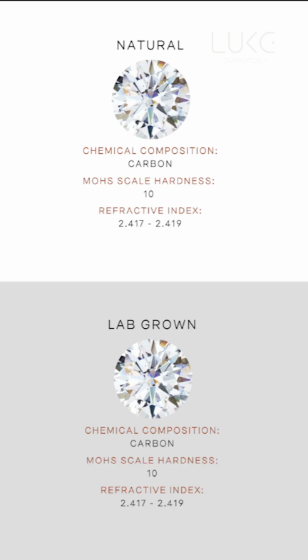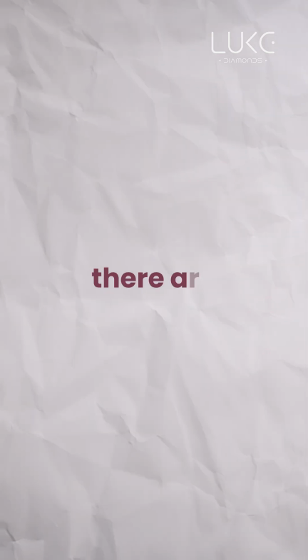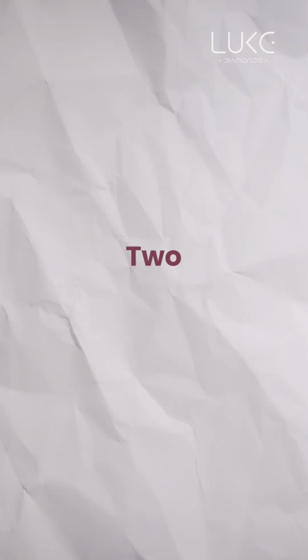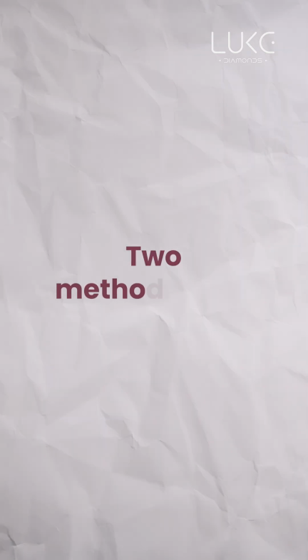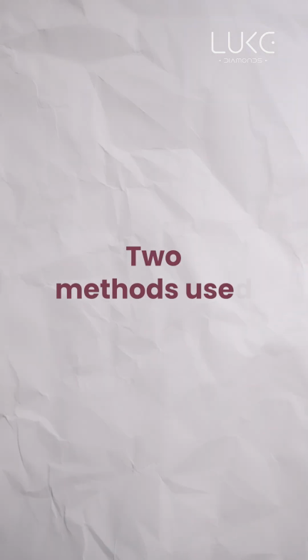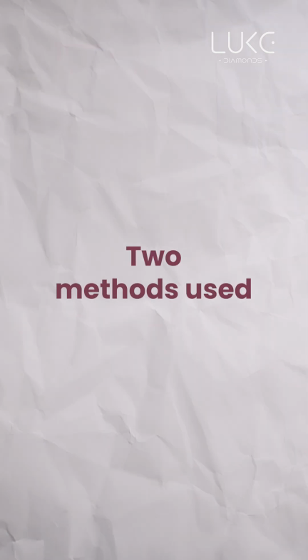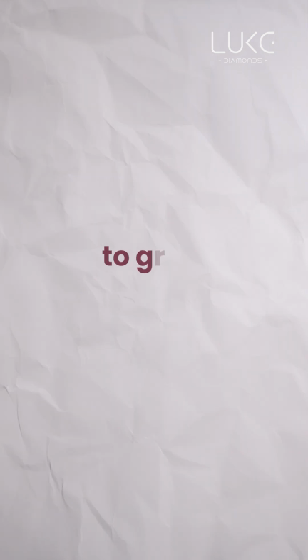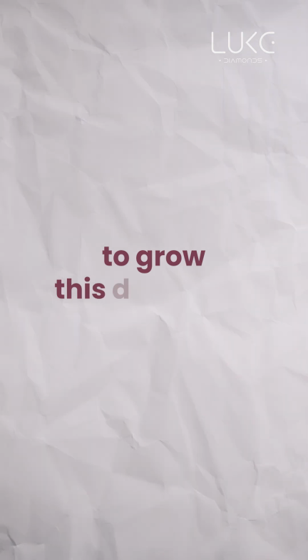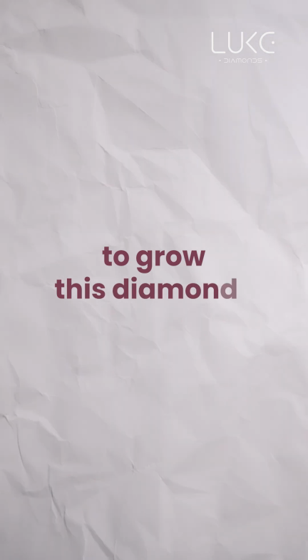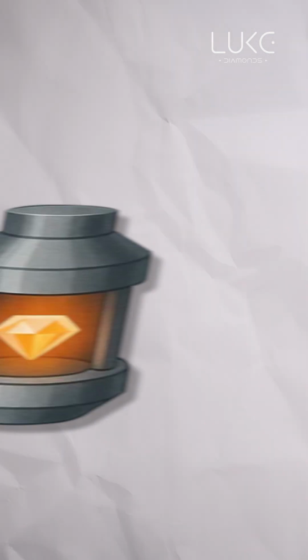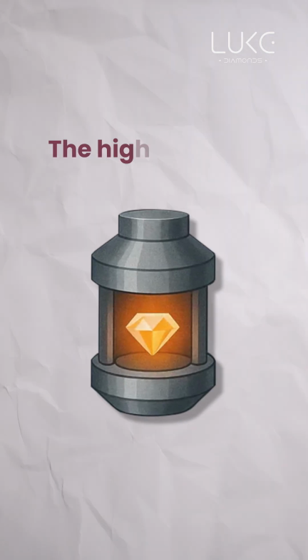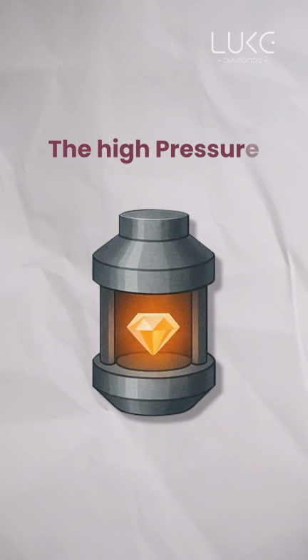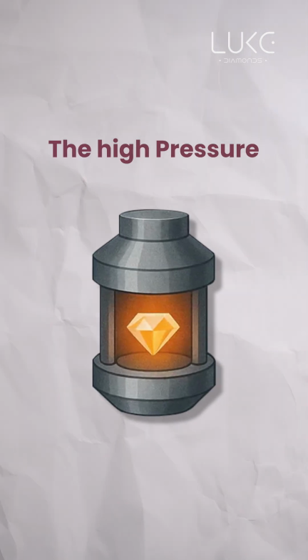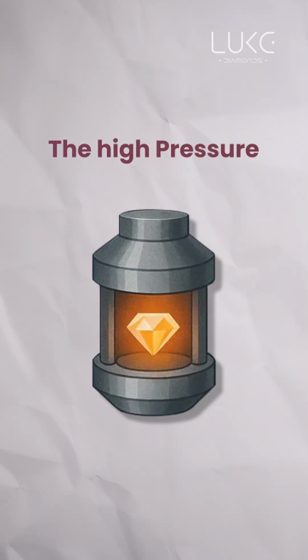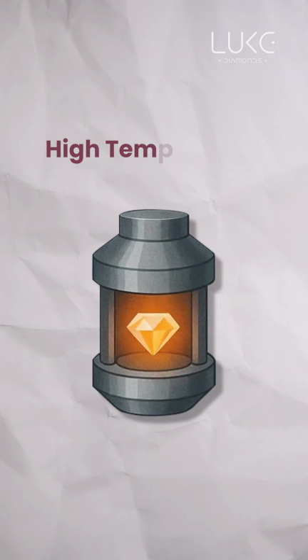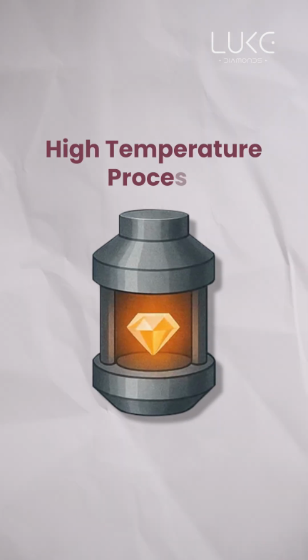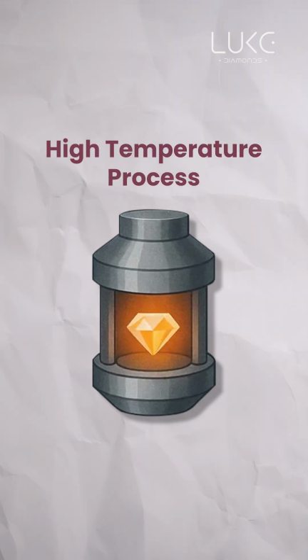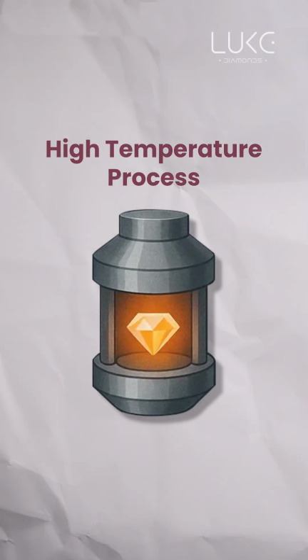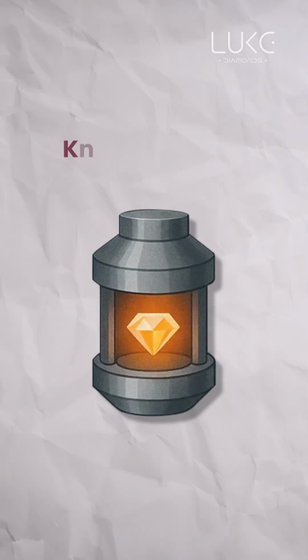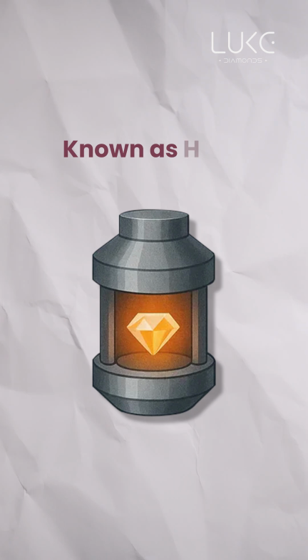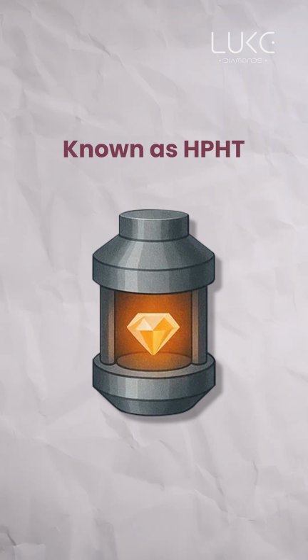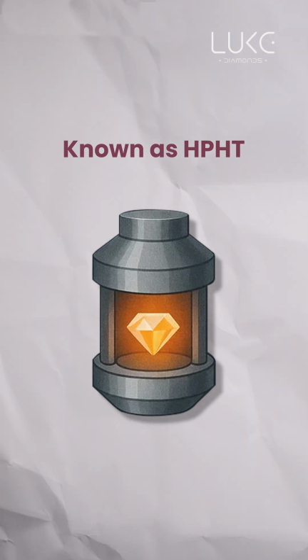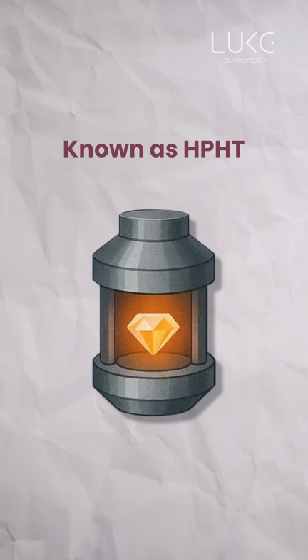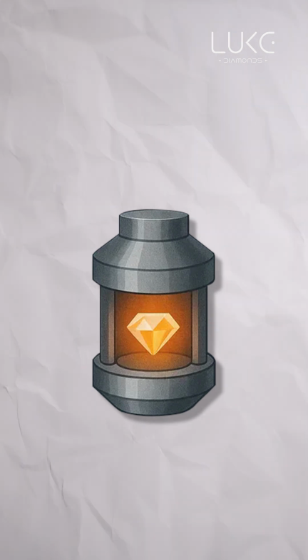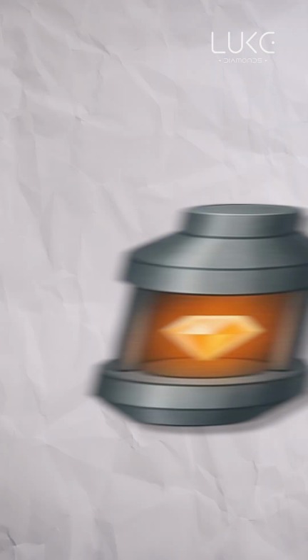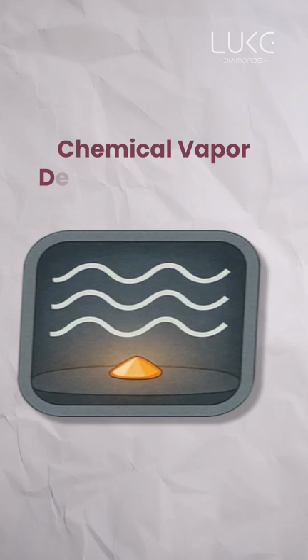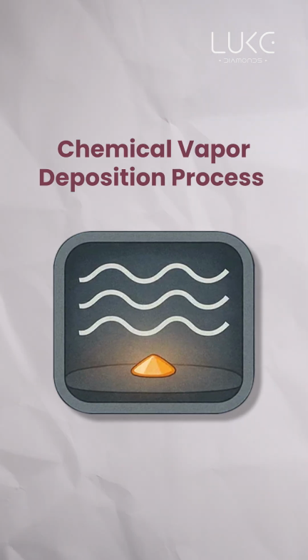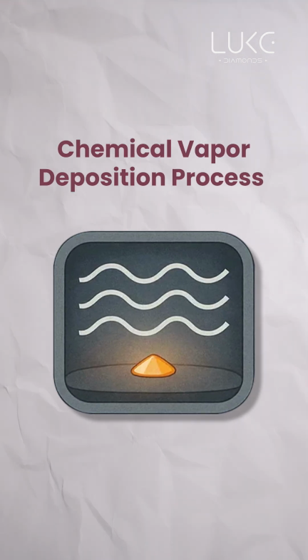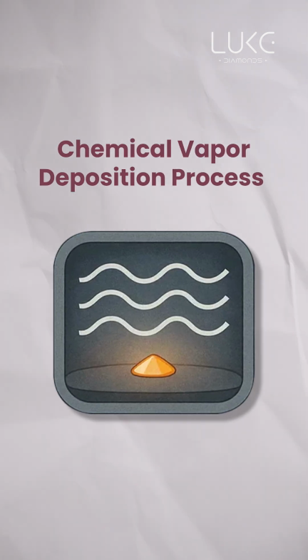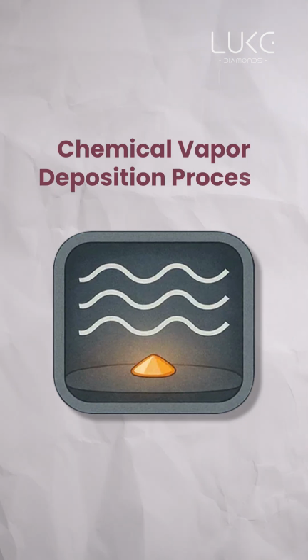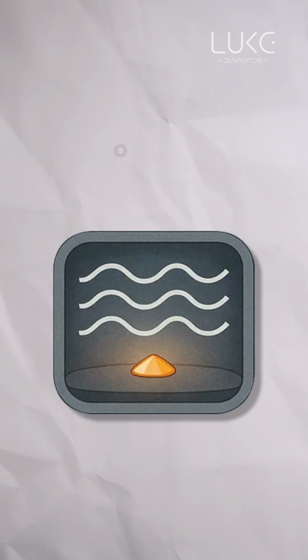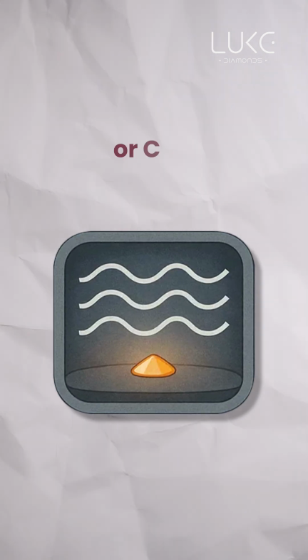There are two main methods used to grow these diamonds: the high-pressure, high-temperature process known as HPHT, and the chemical vapor deposition process, or CVD.